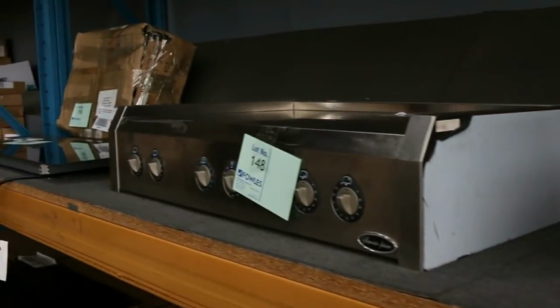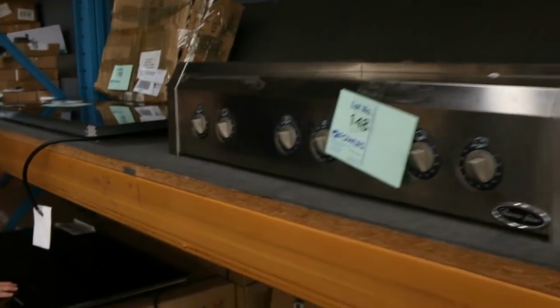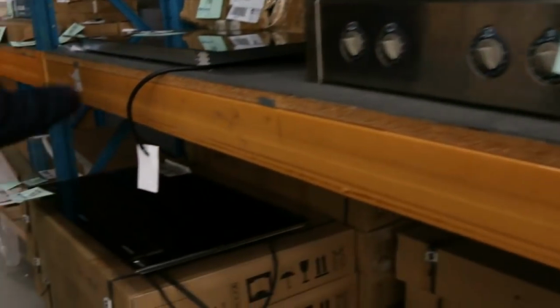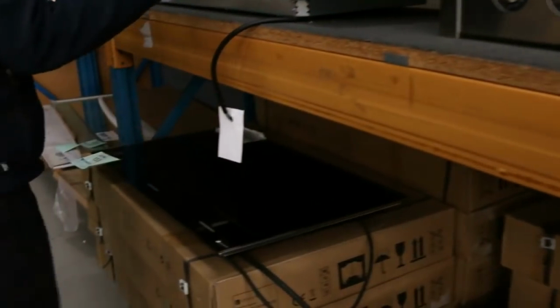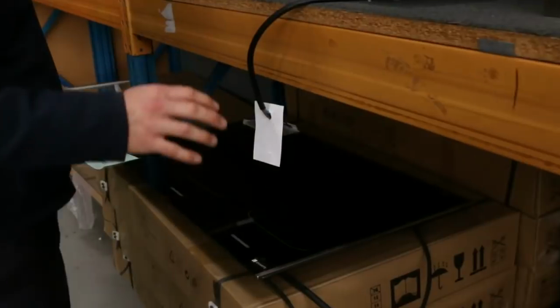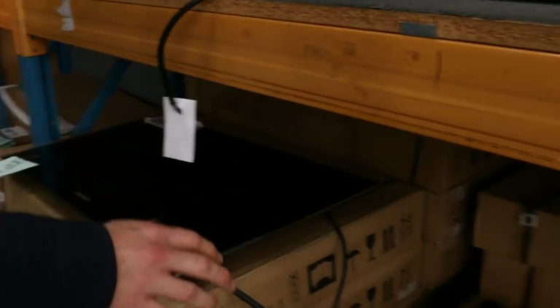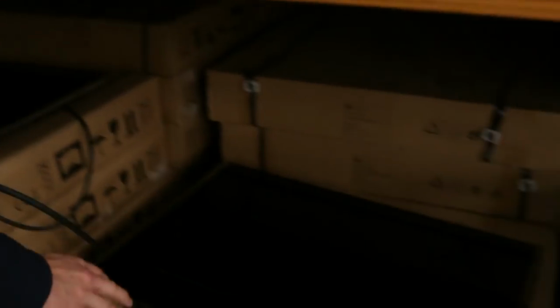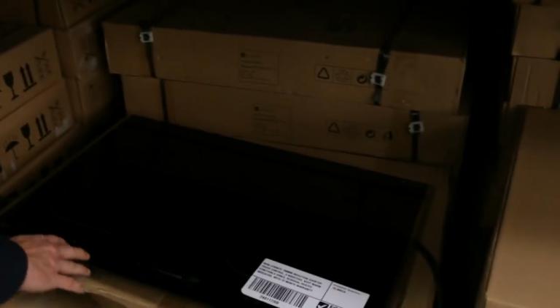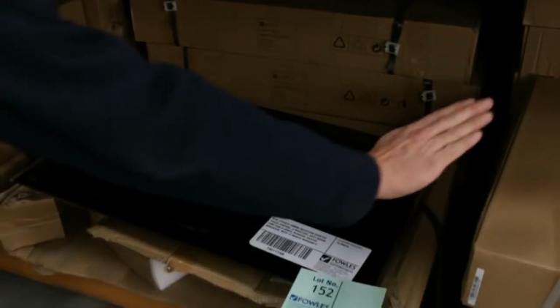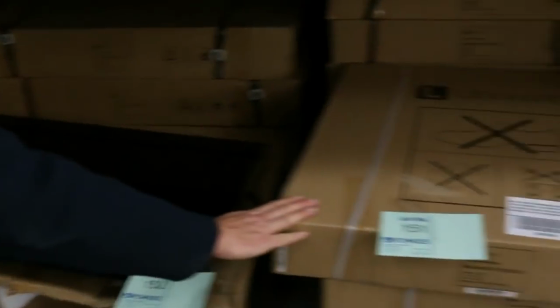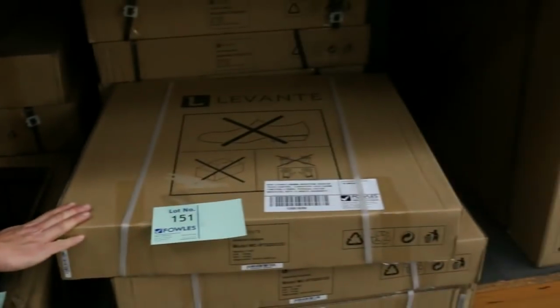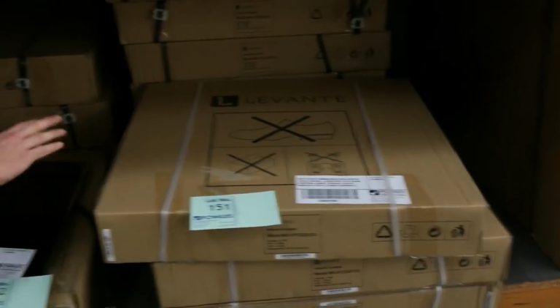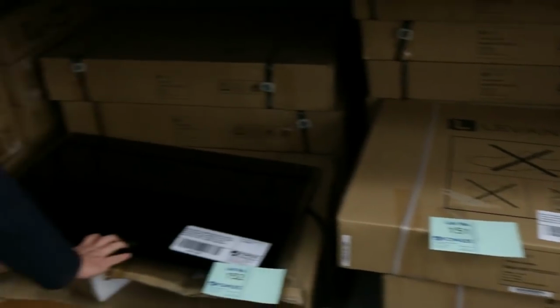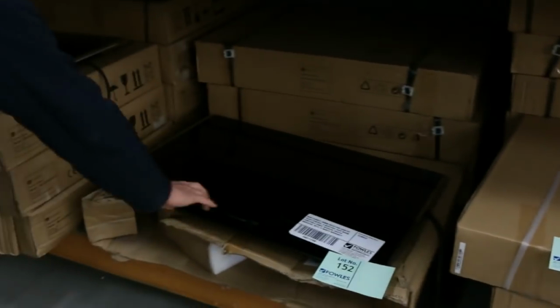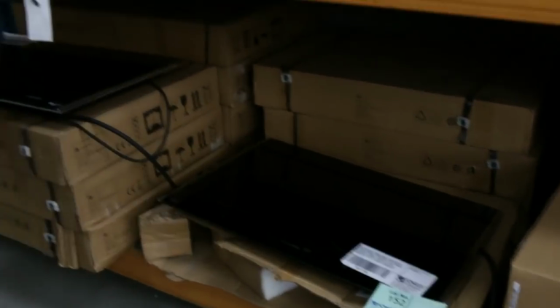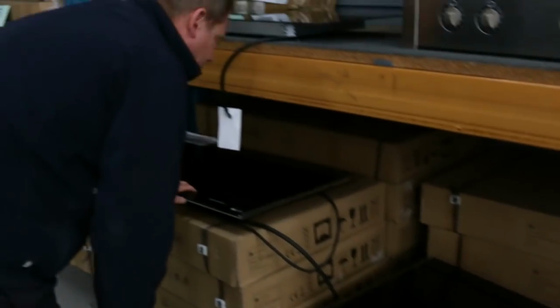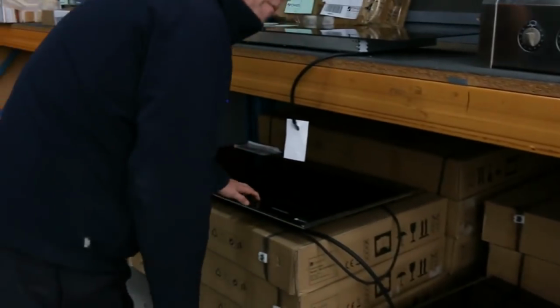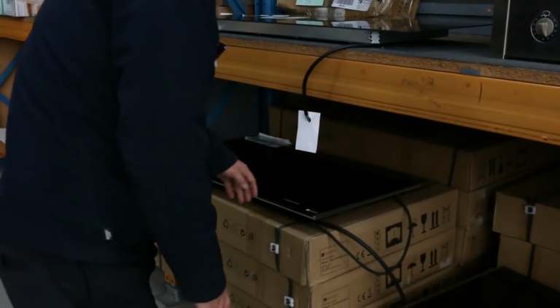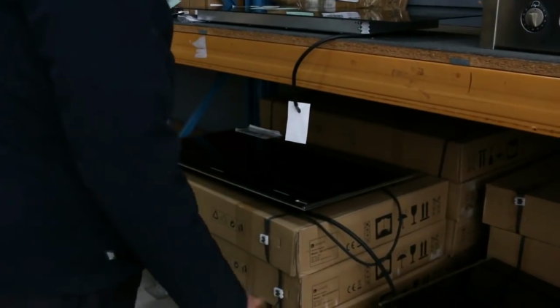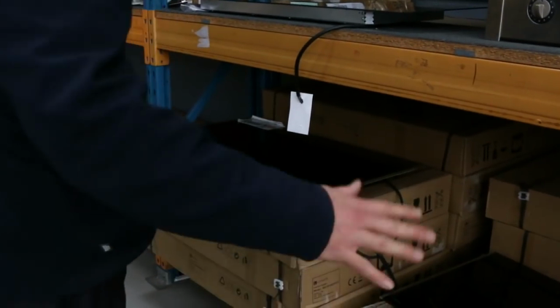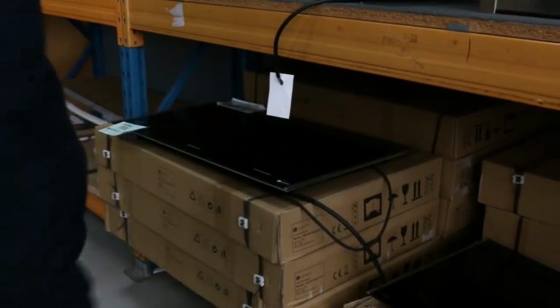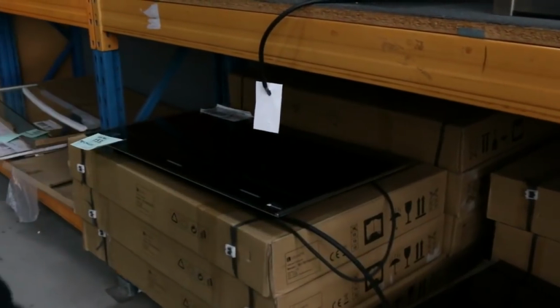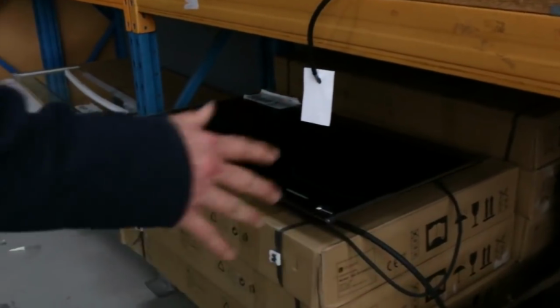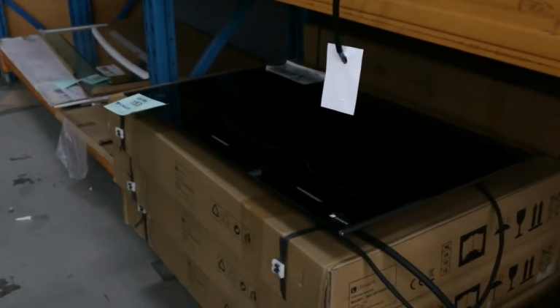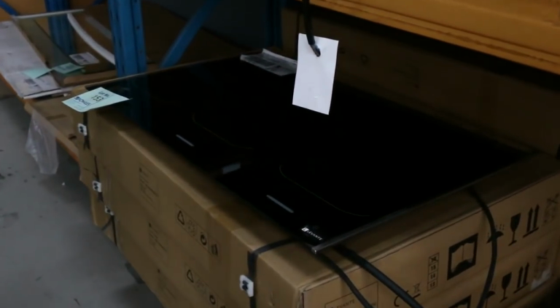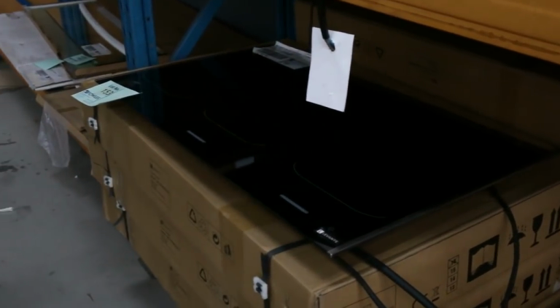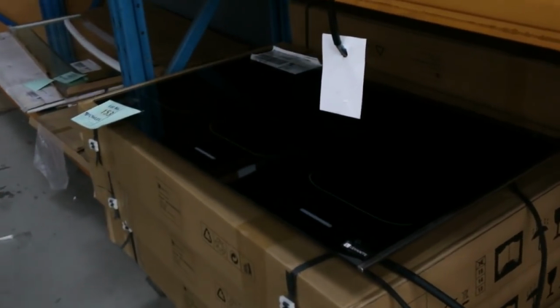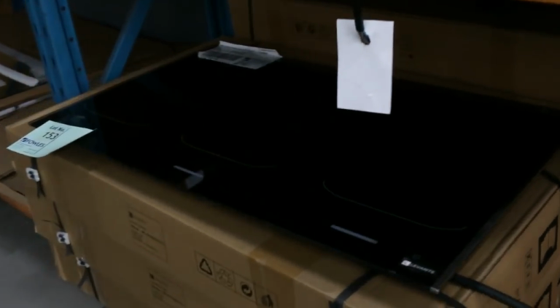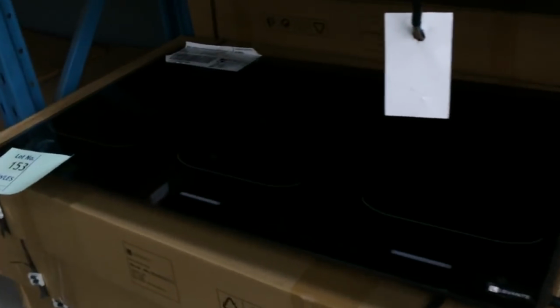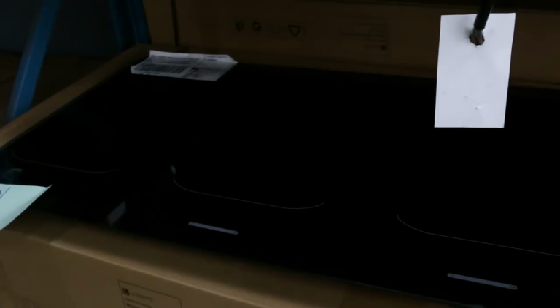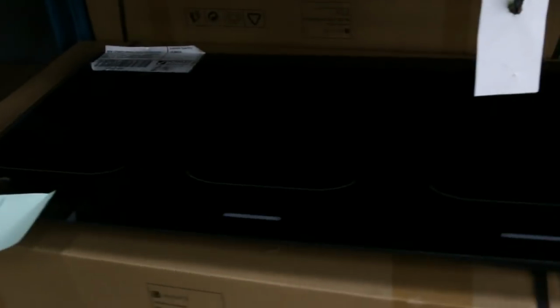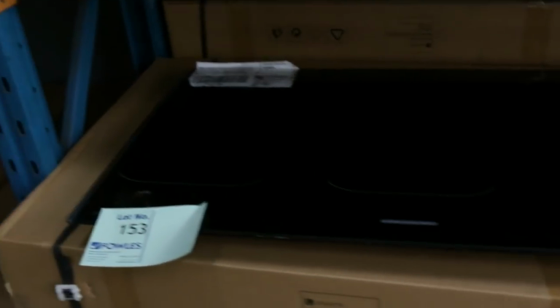Here's those induction cooktops. We've got the 600mm, the 700mm, and the 900mm. You're looking between sort of $450 and $650 on those. Really, really nice buying there as well.